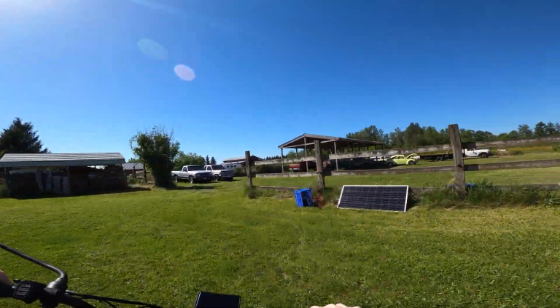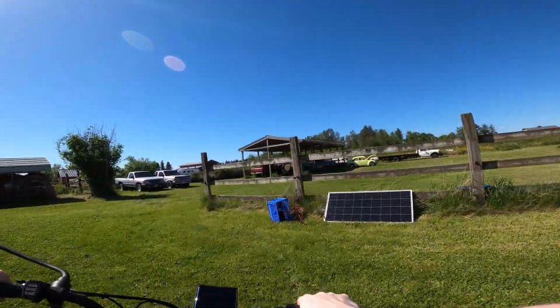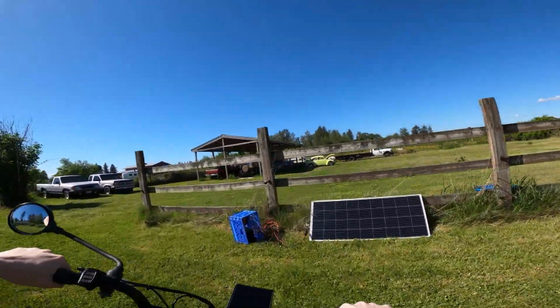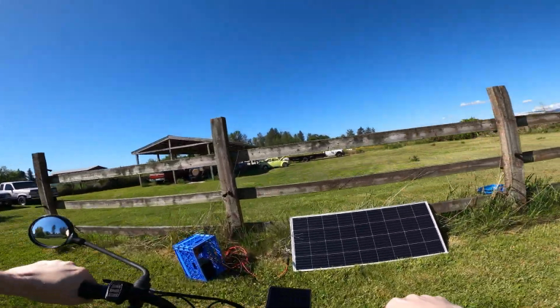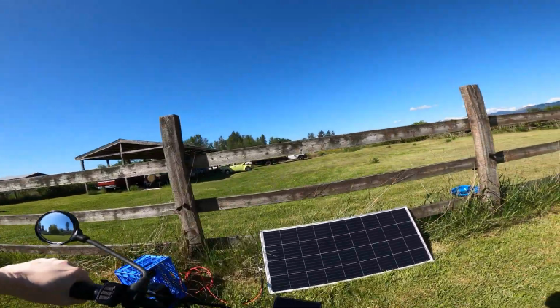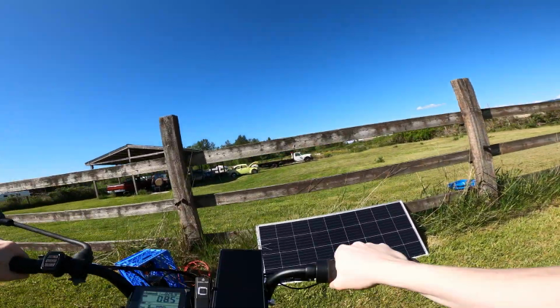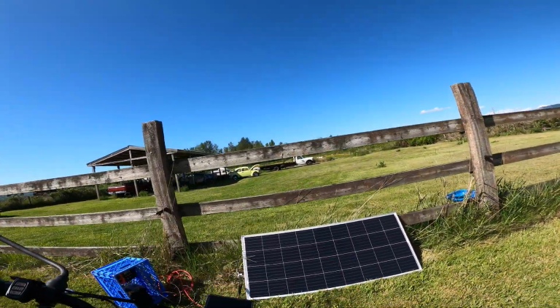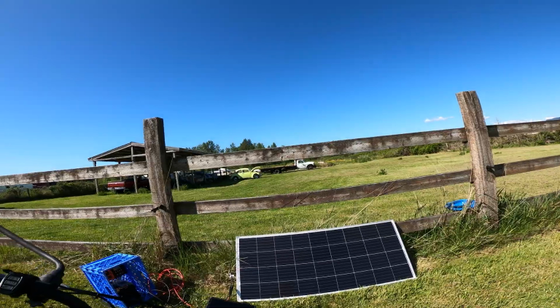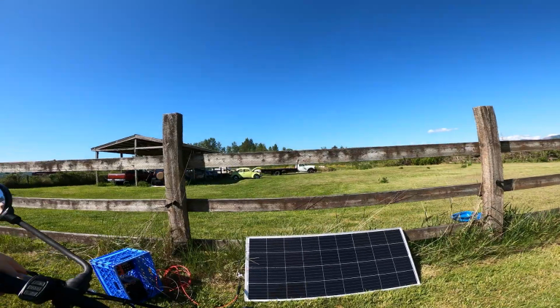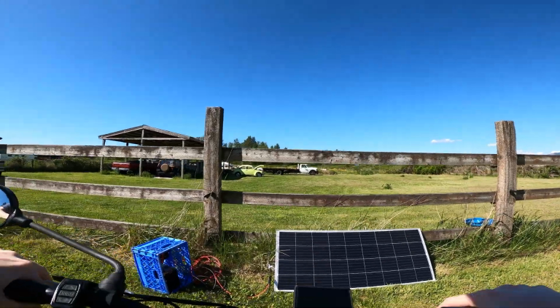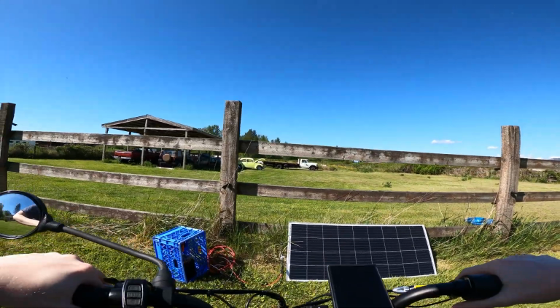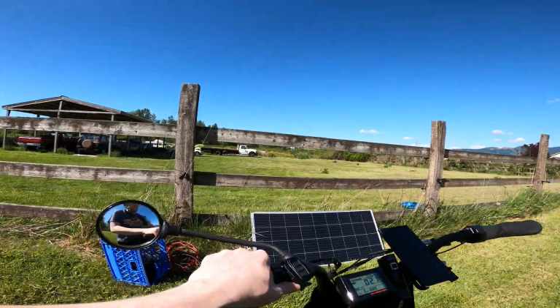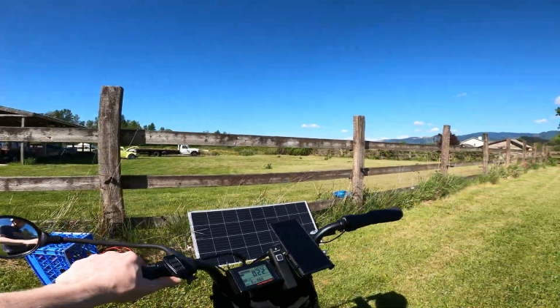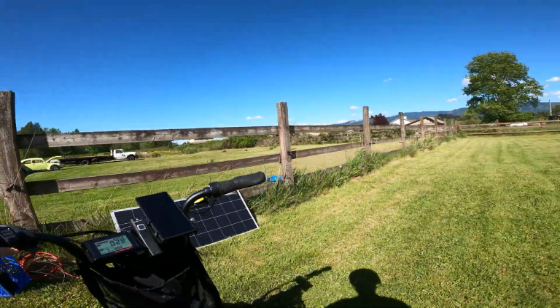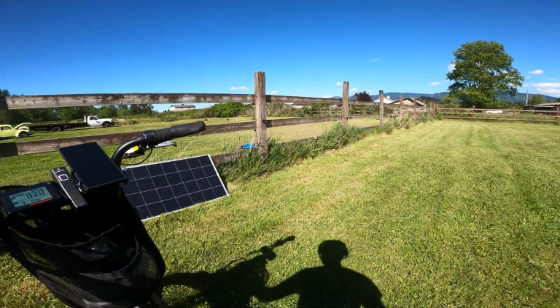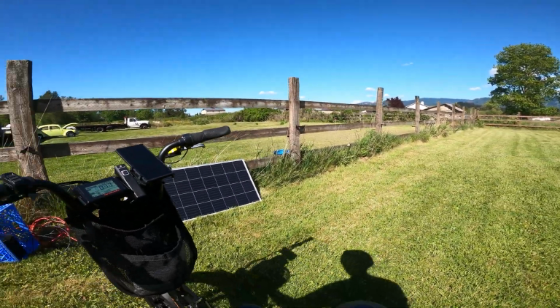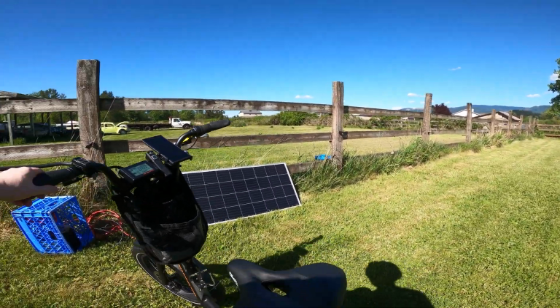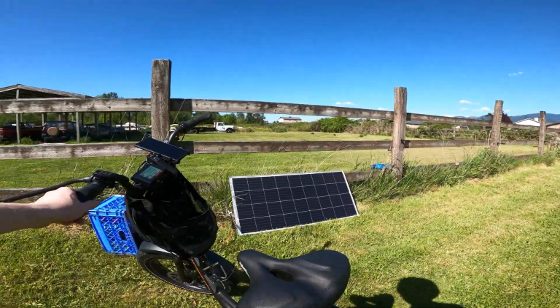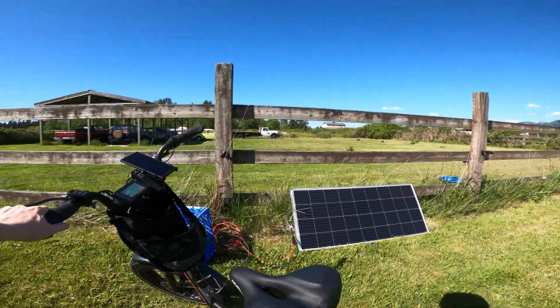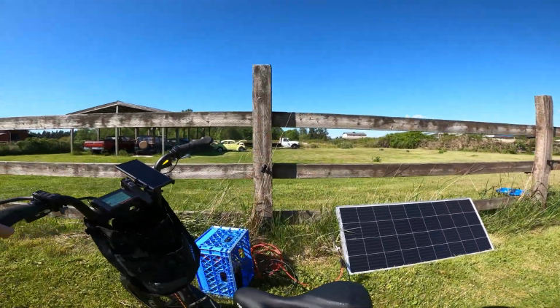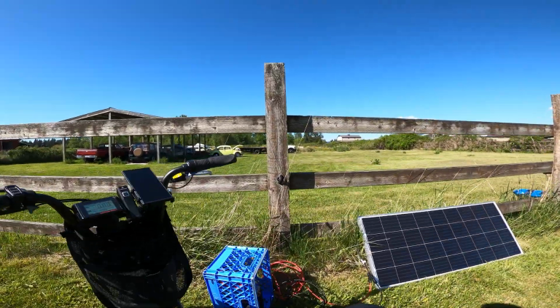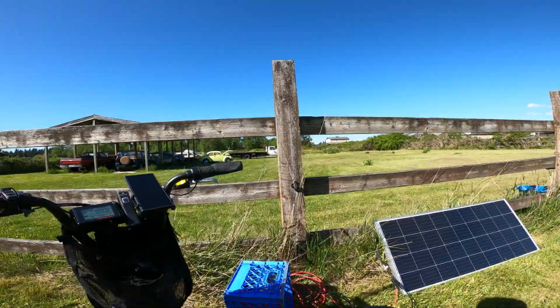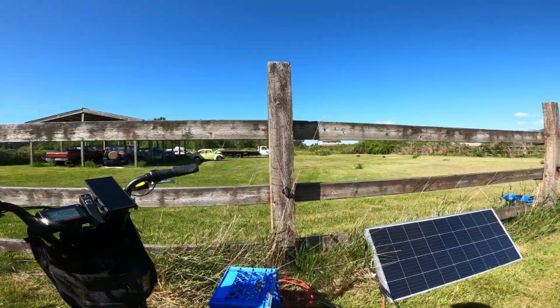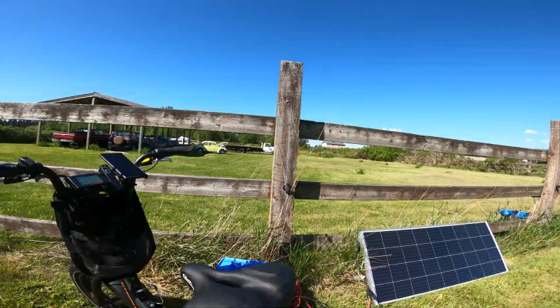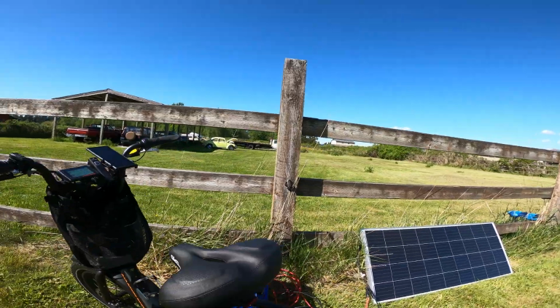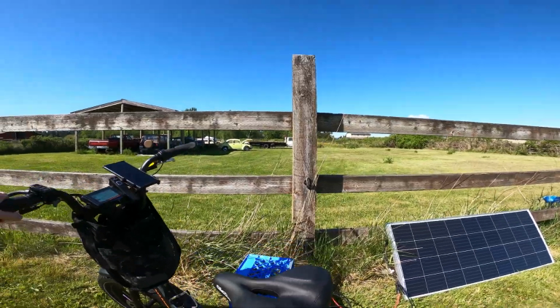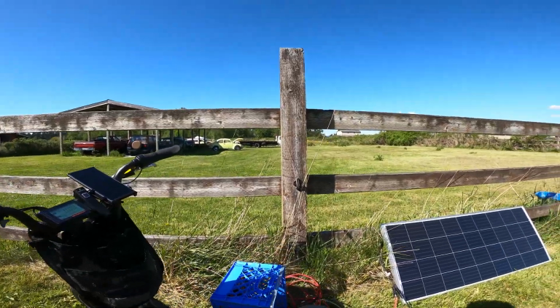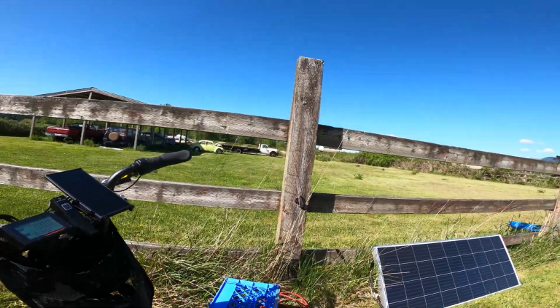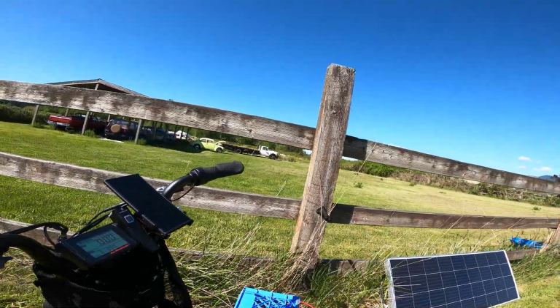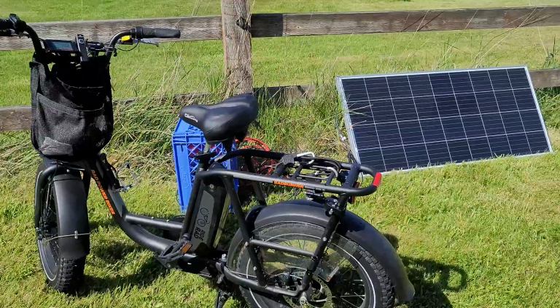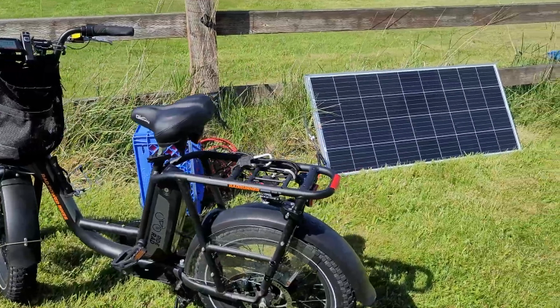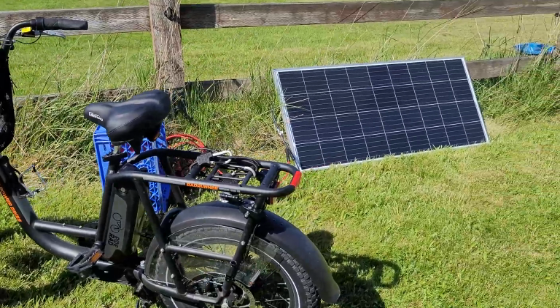I always thought it might be a good idea to have a backup battery to charge things like my bike, cell phones, tablets, computers — anything really. The solar panel really gives you the freedom to charge just about anywhere there's sunshine.